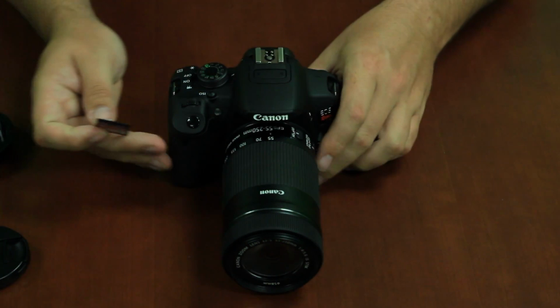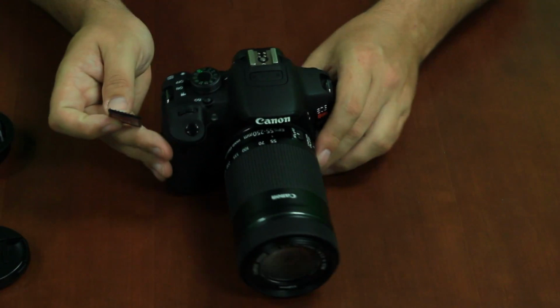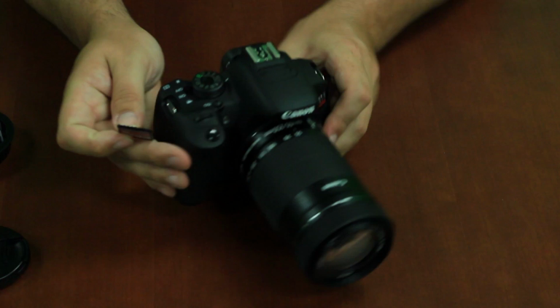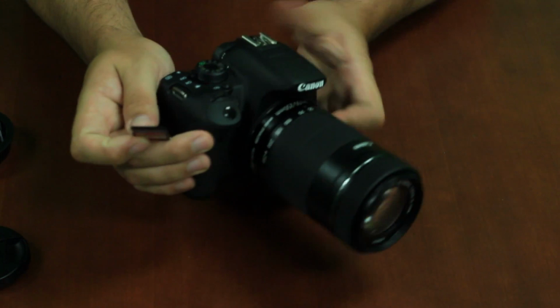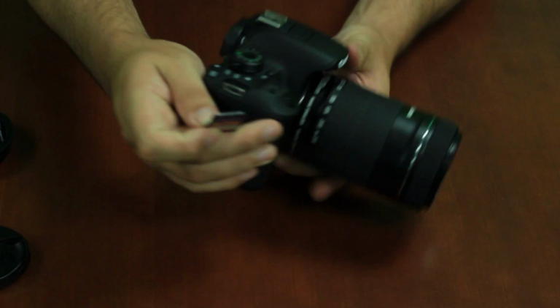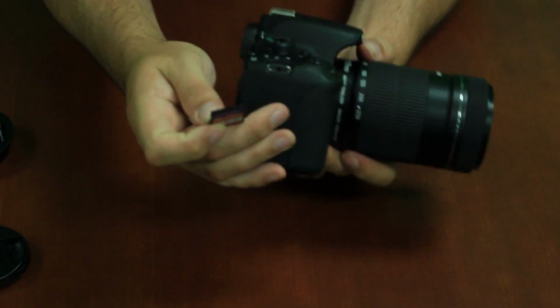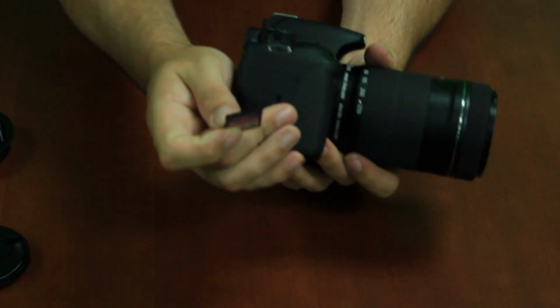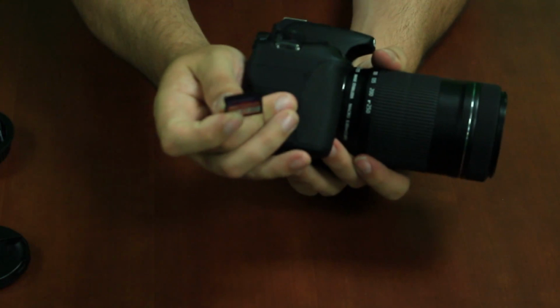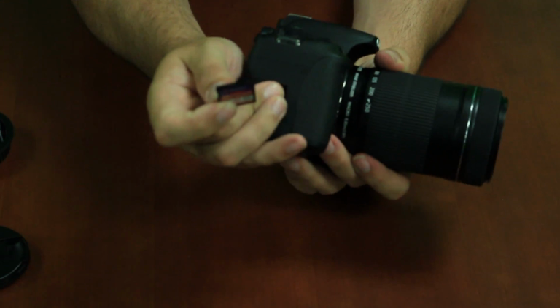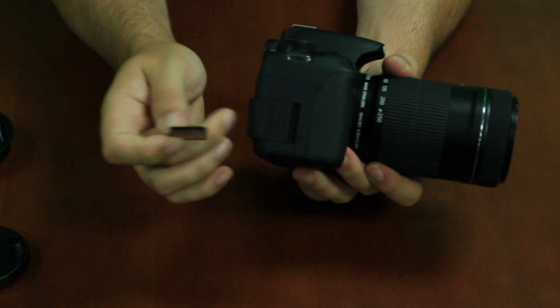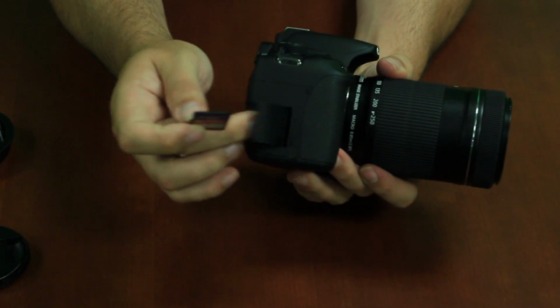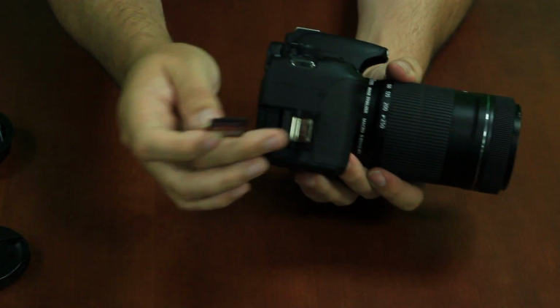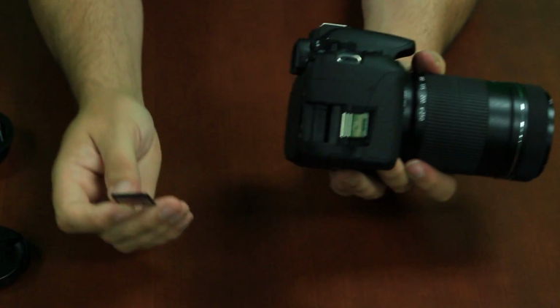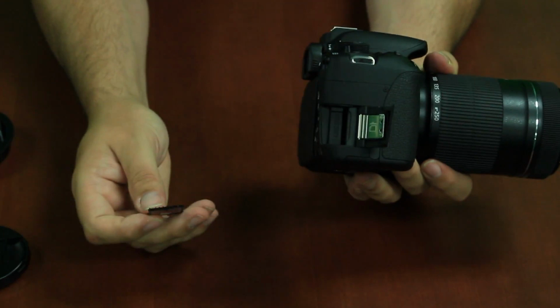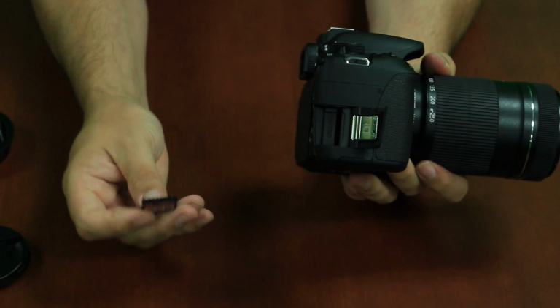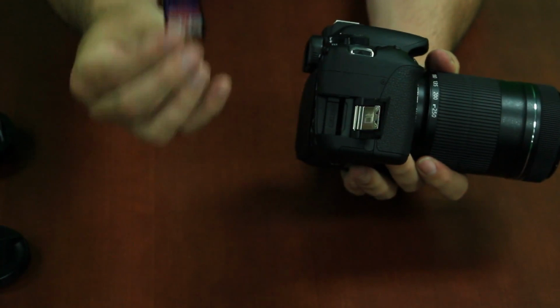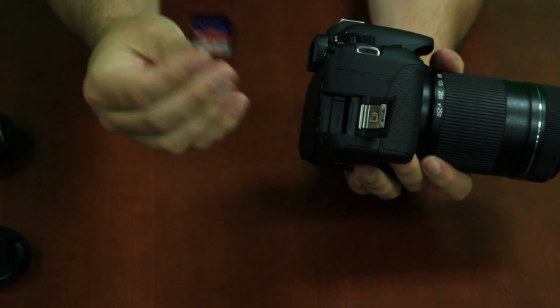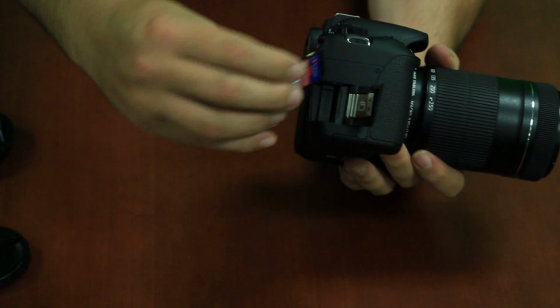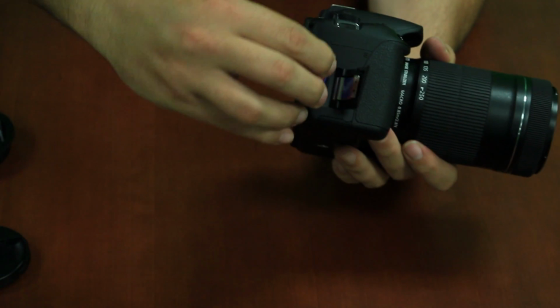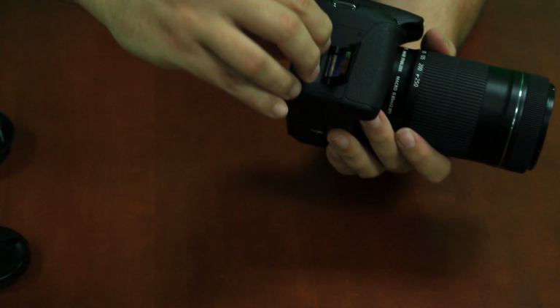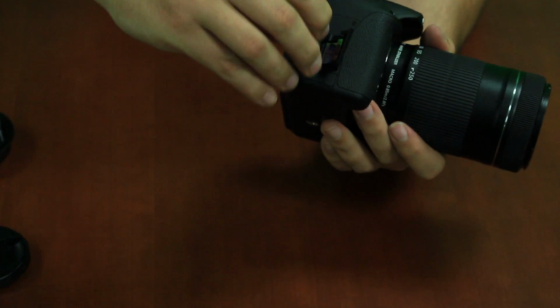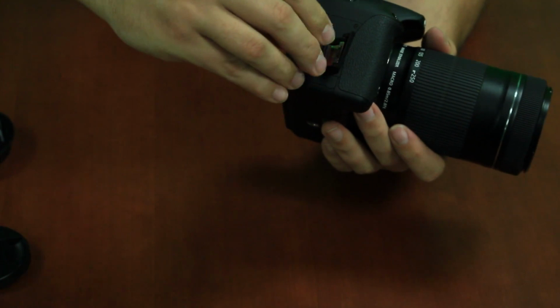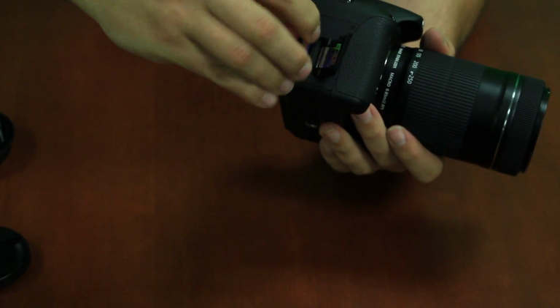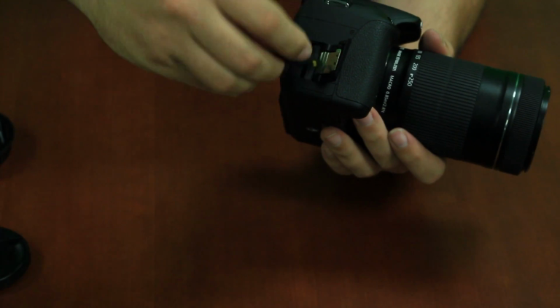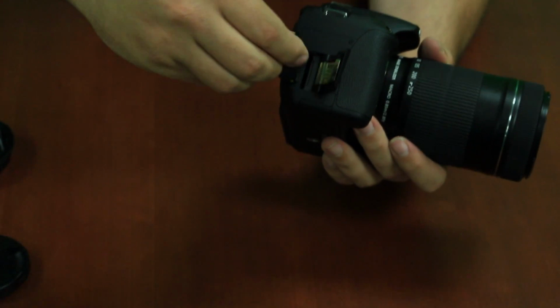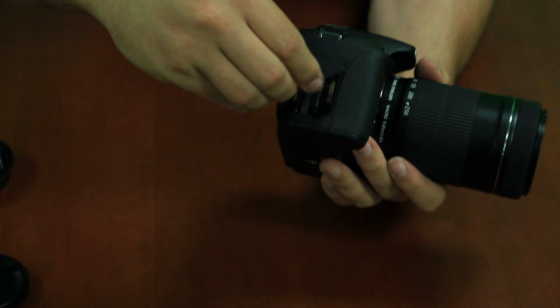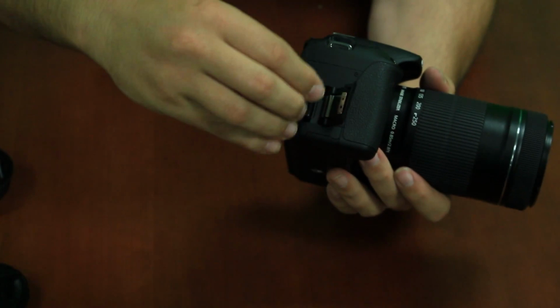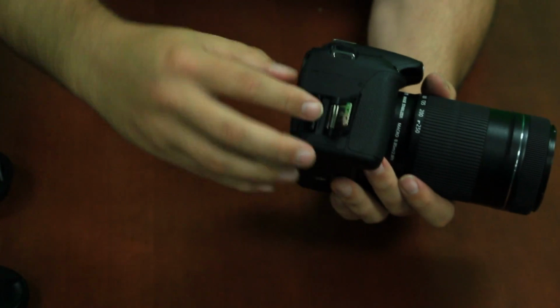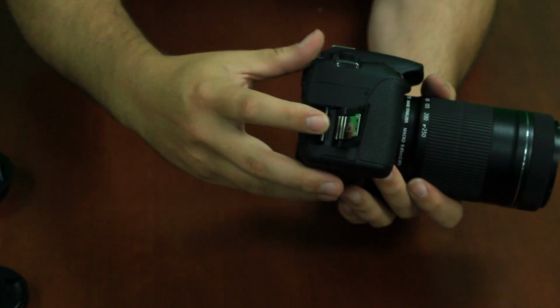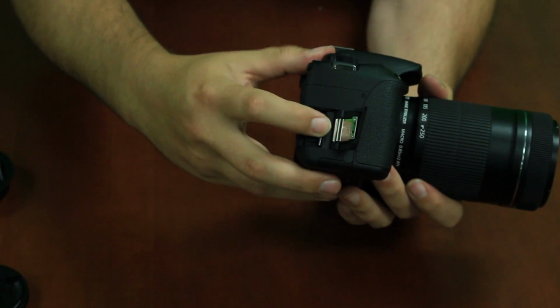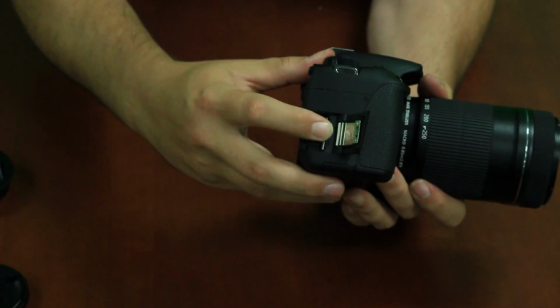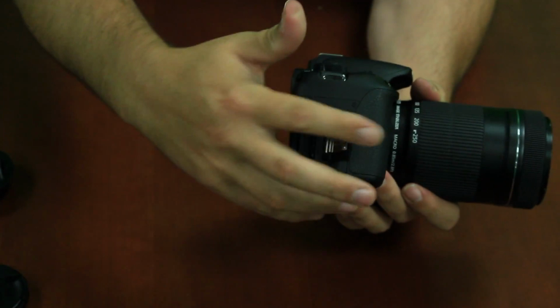Now that we have our lens in place, we can insert our SD card. Always make sure your SD card label is facing you and the pins are facing the lens.